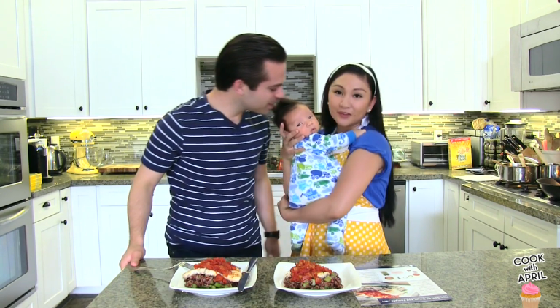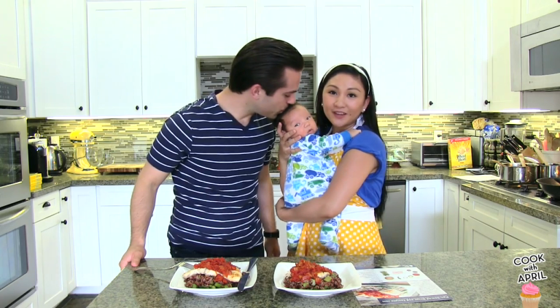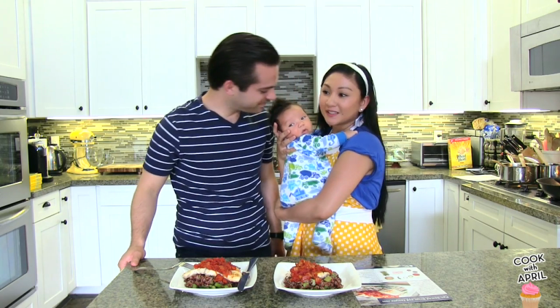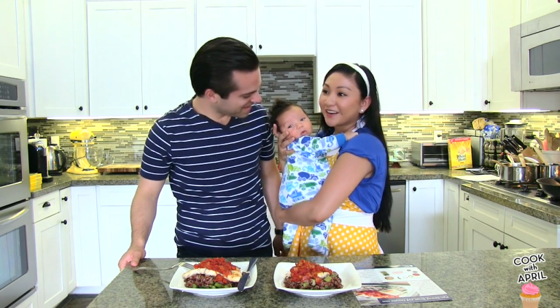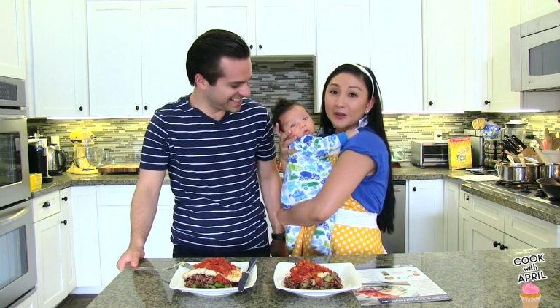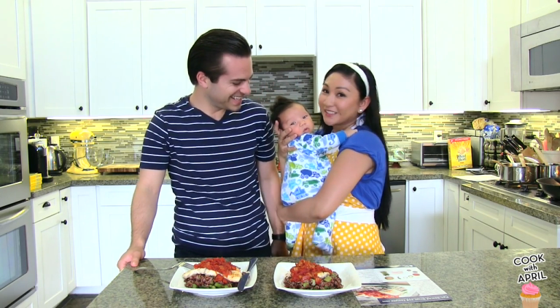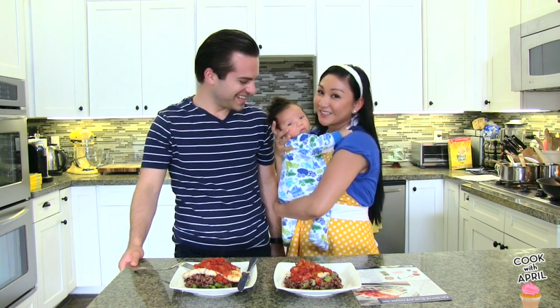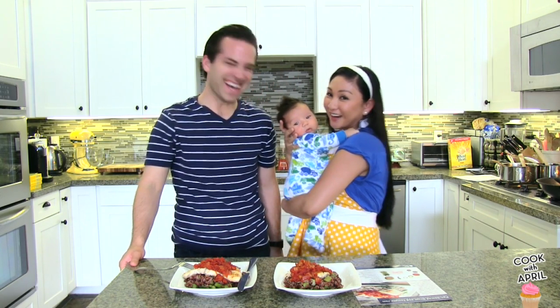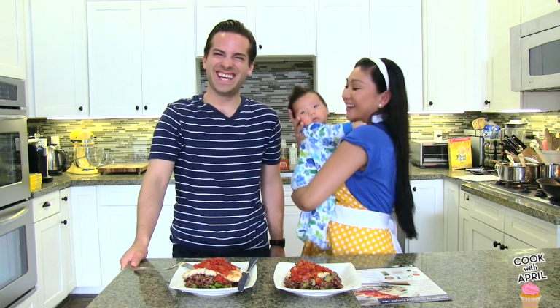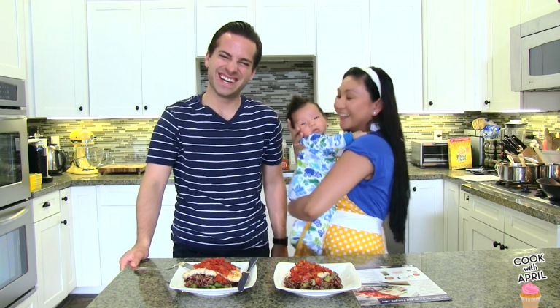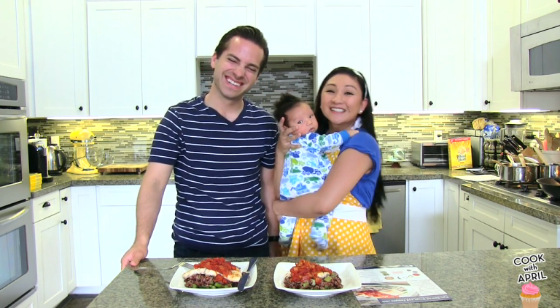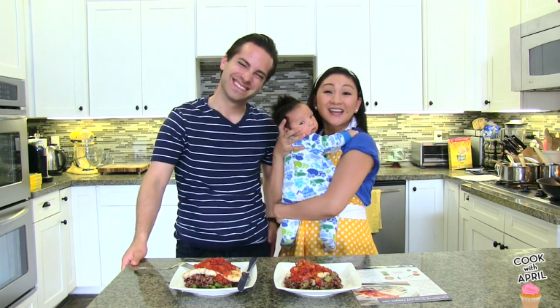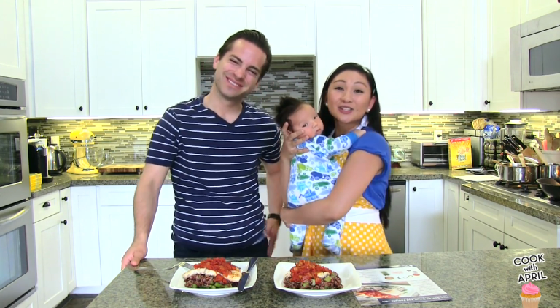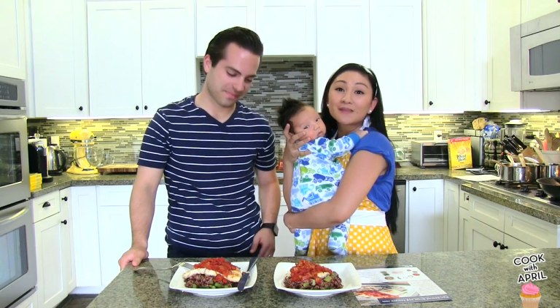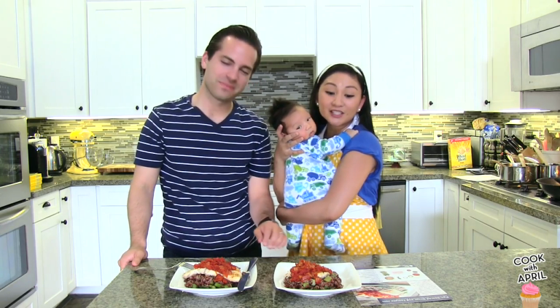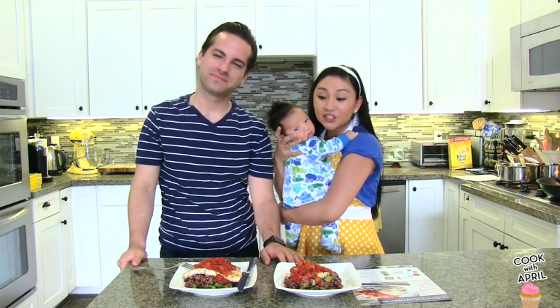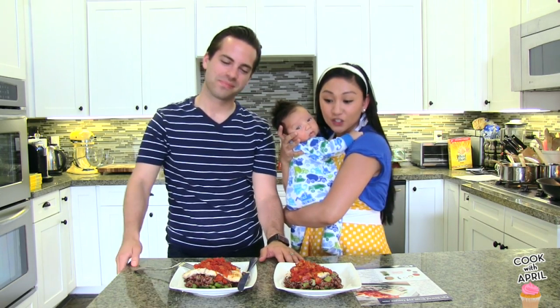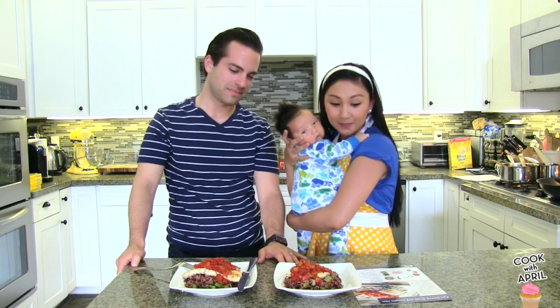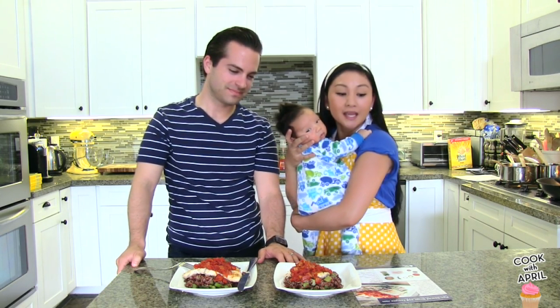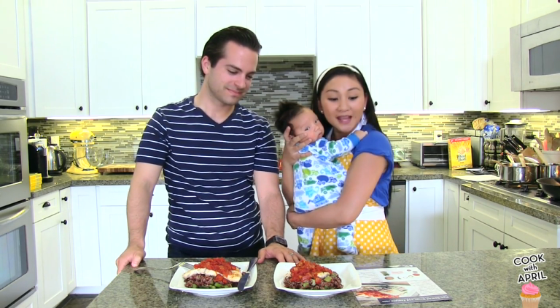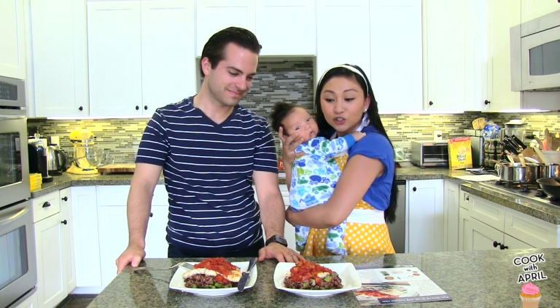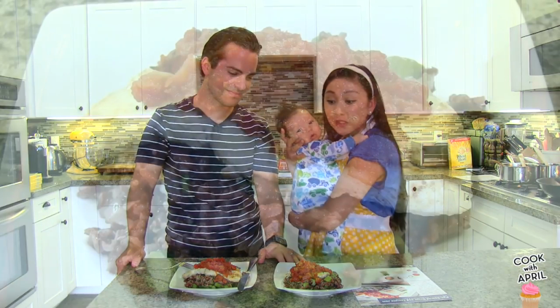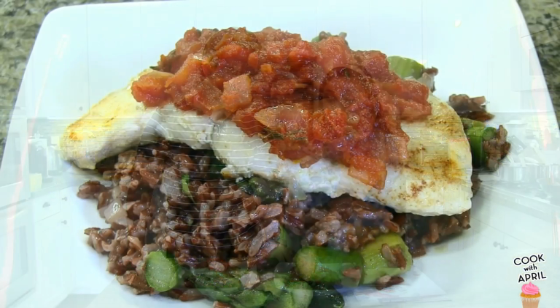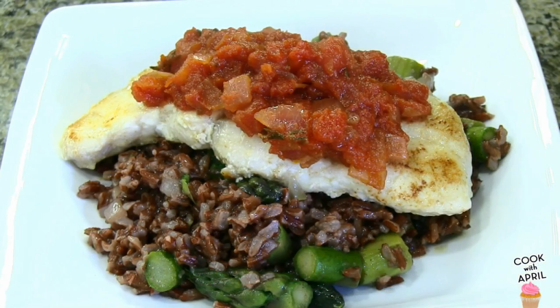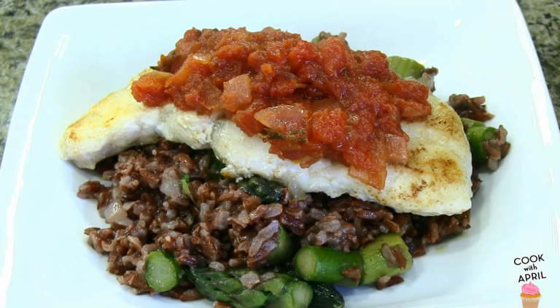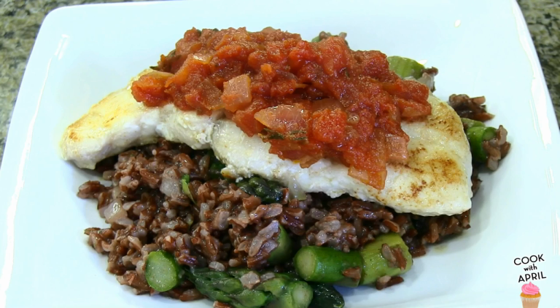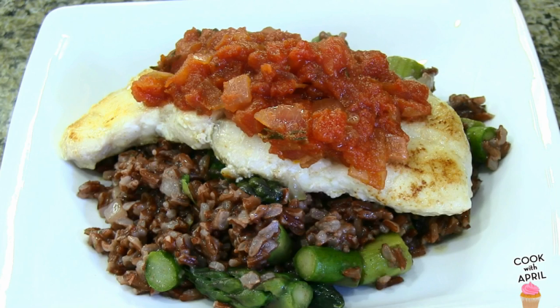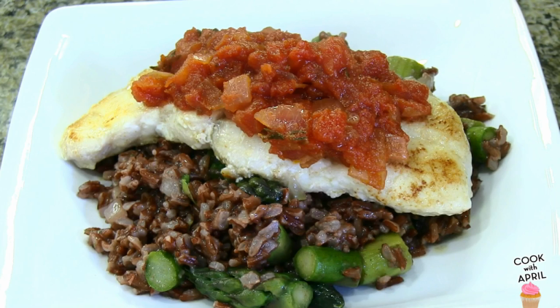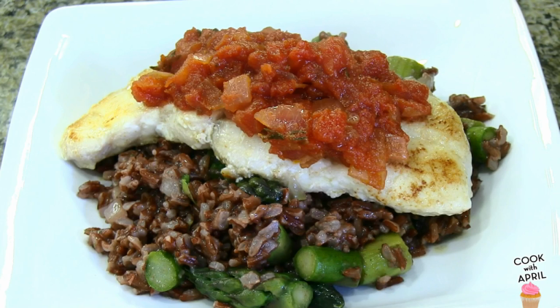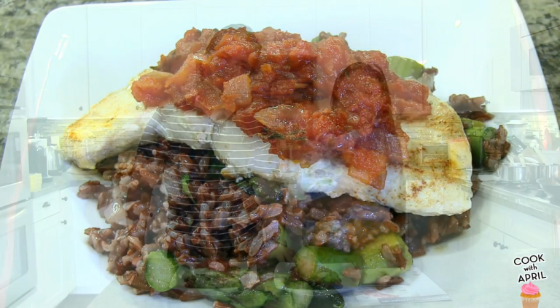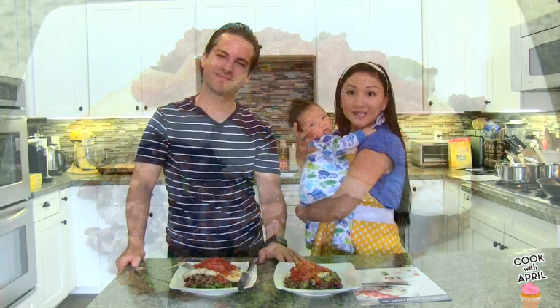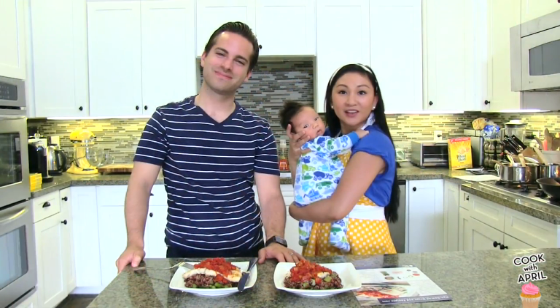We're a family that films together. No one's watching Liam, so we are. So today I'm going to show you how to make this delicious fish recipe. It's pan seared drum and tomato jam on a bed of Himalayan red rice risotto and asparagus.